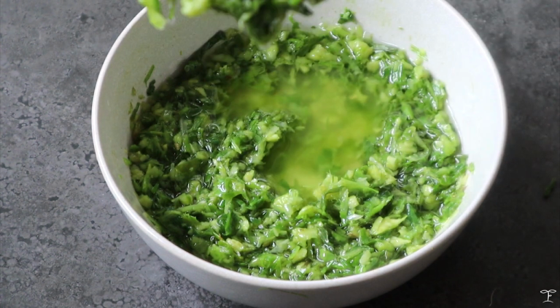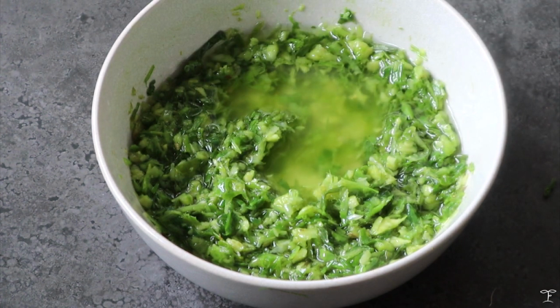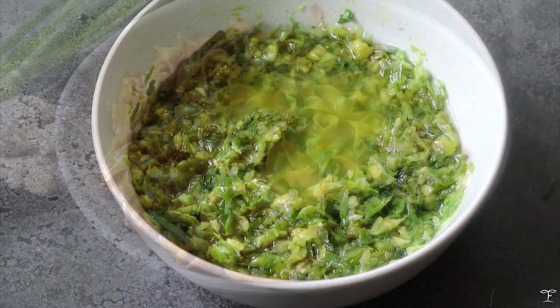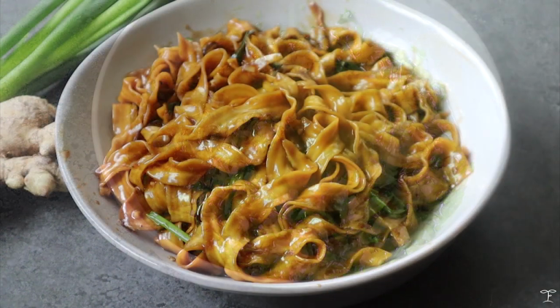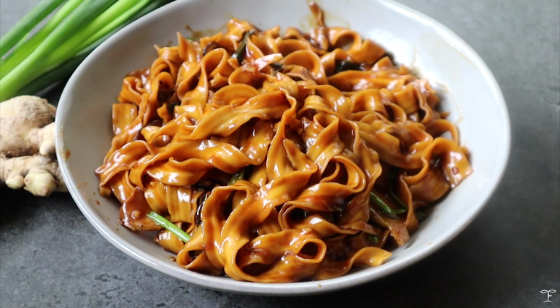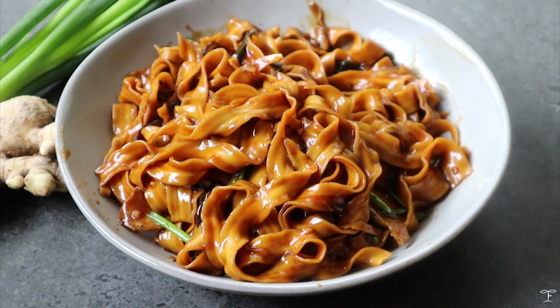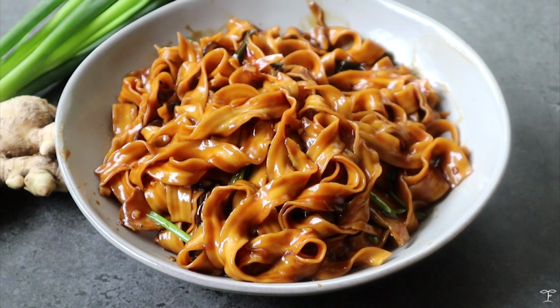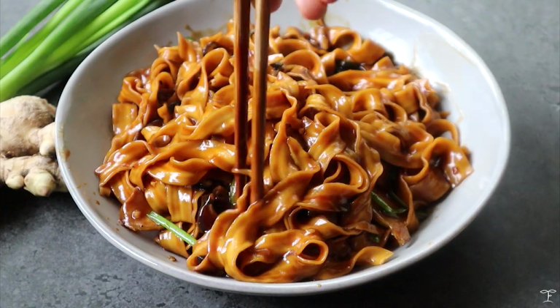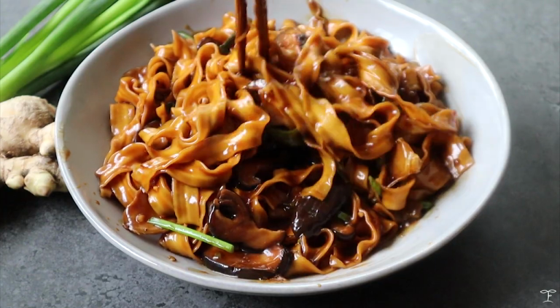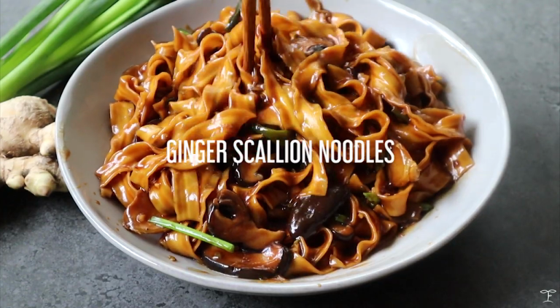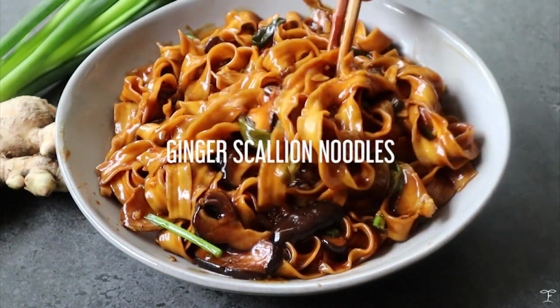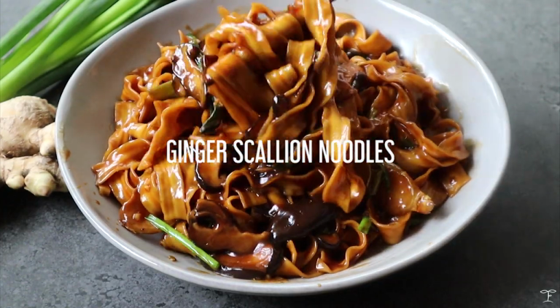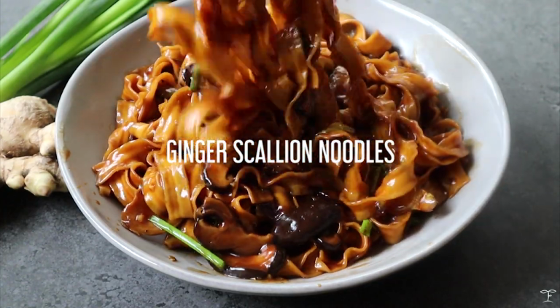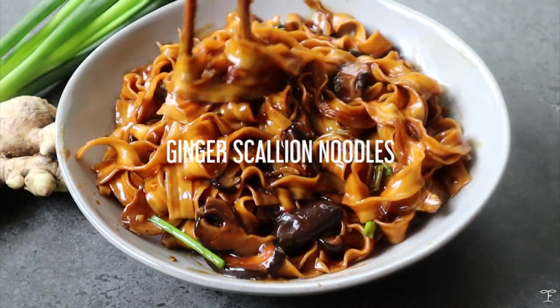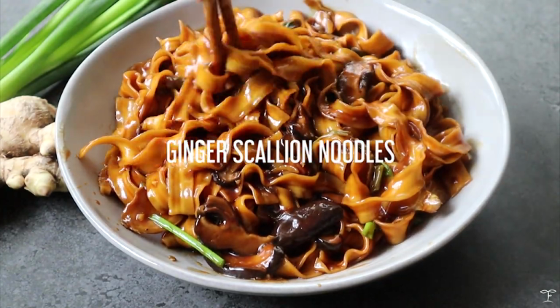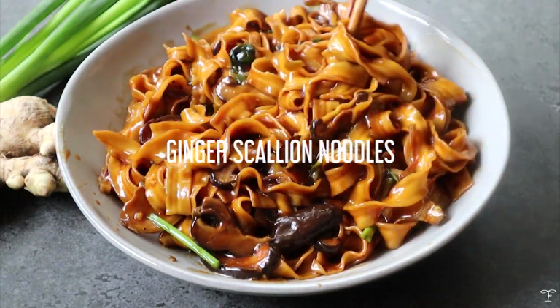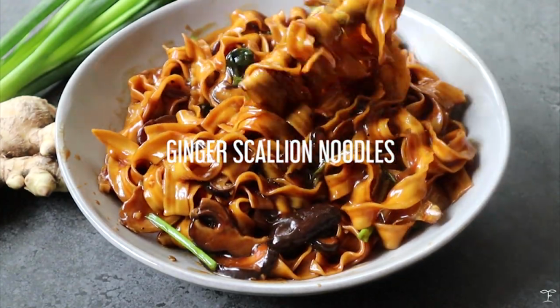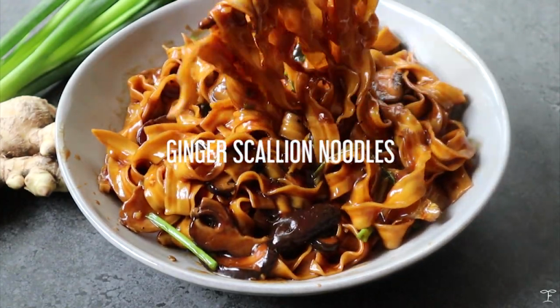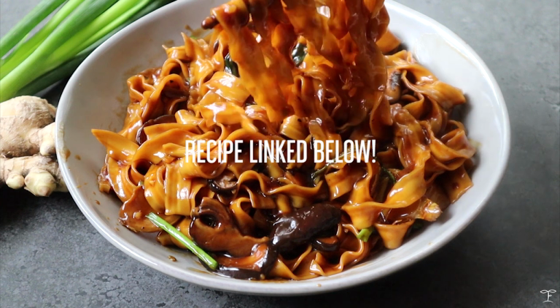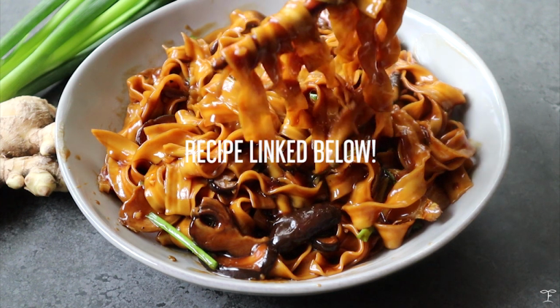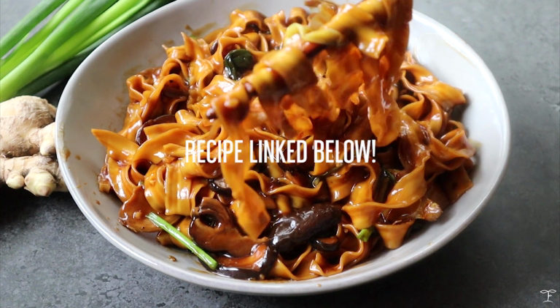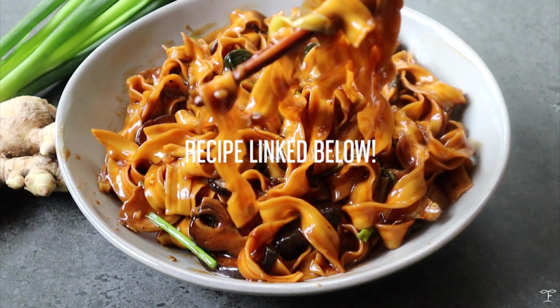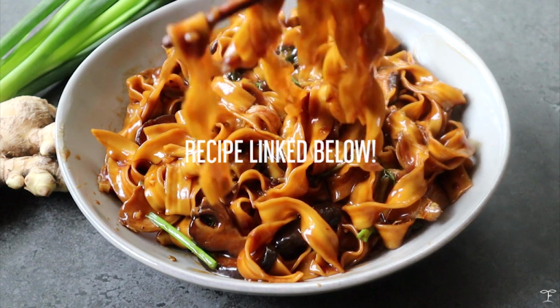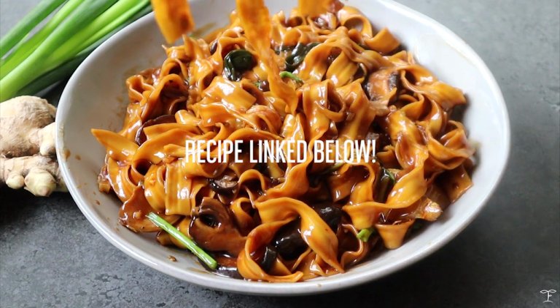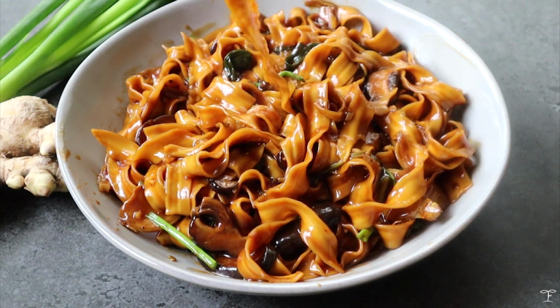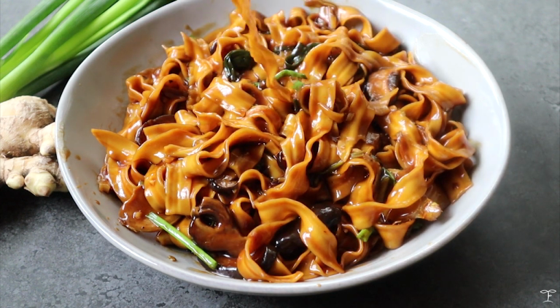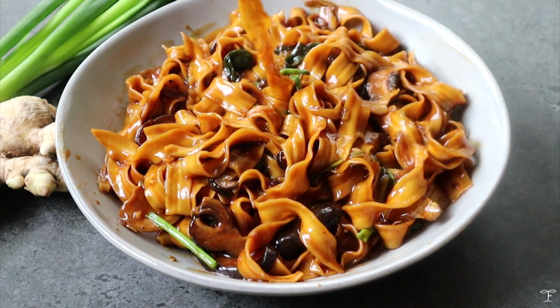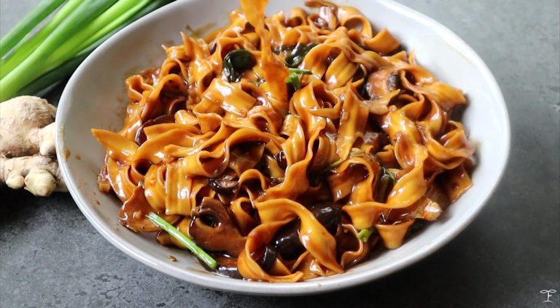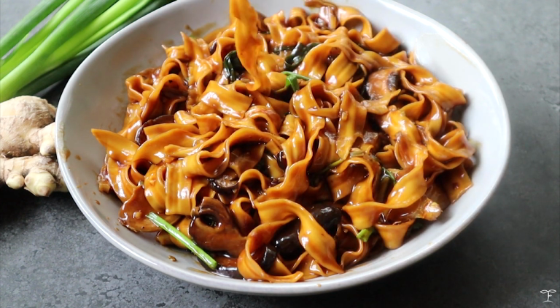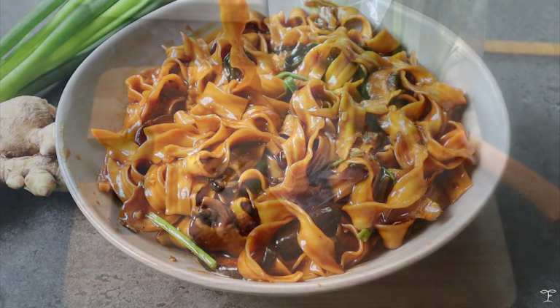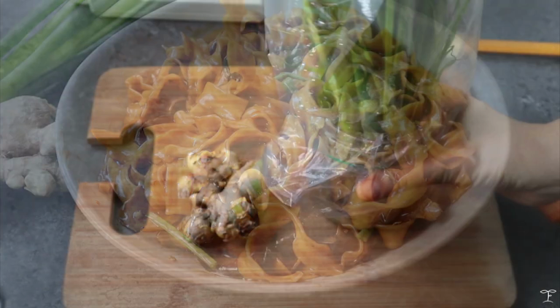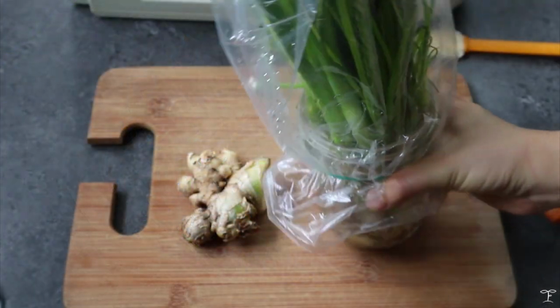Basically anything you want to make extra delicious. I also had it with my ginger scallion noodles, which I'll link down below. The sauce just levels up every type of fish and it's really so good.